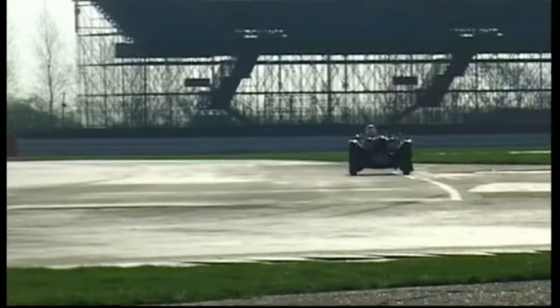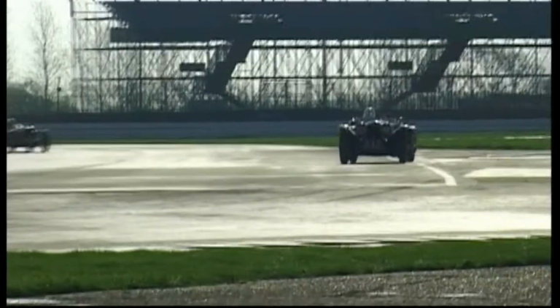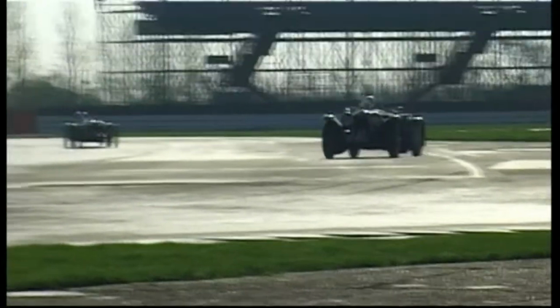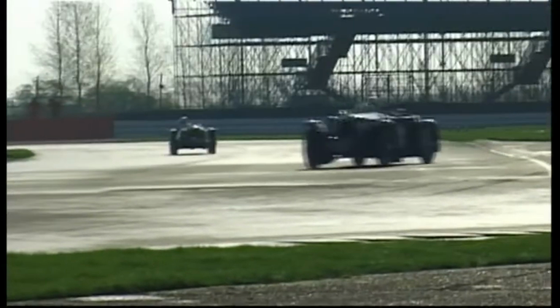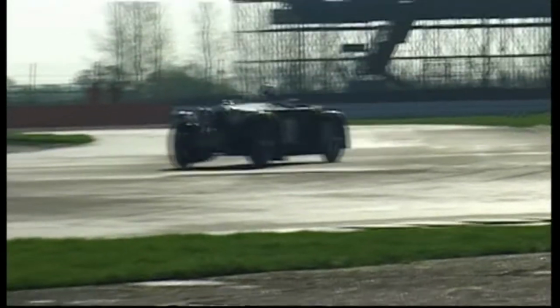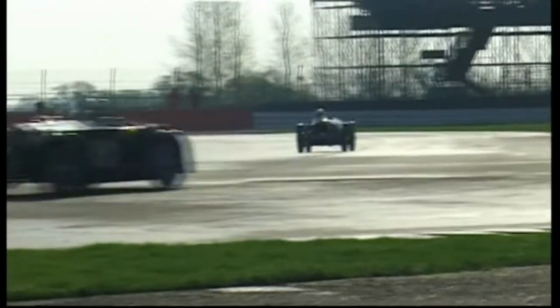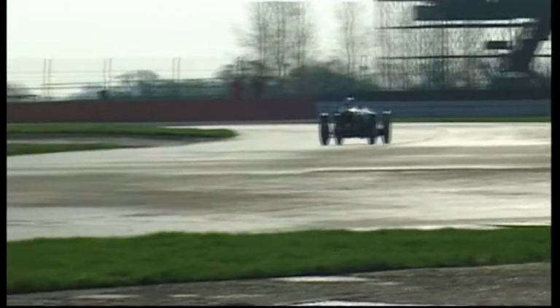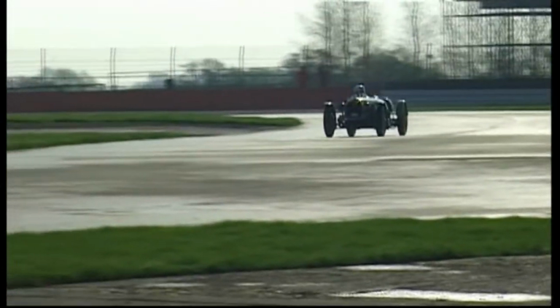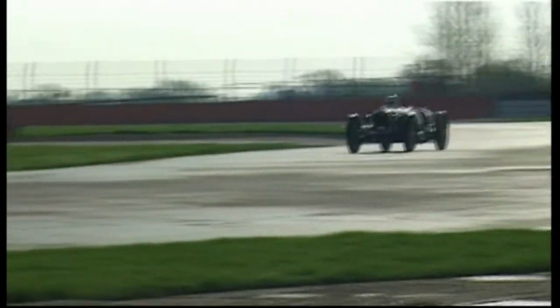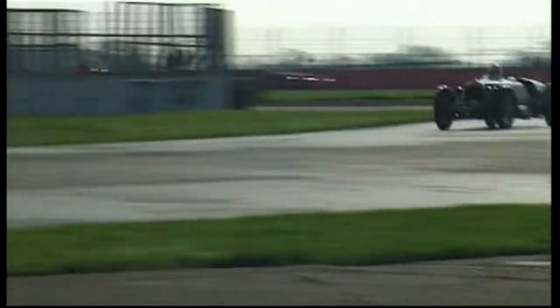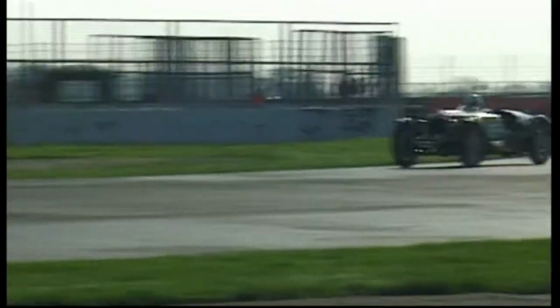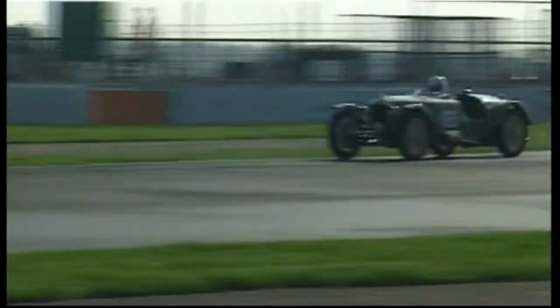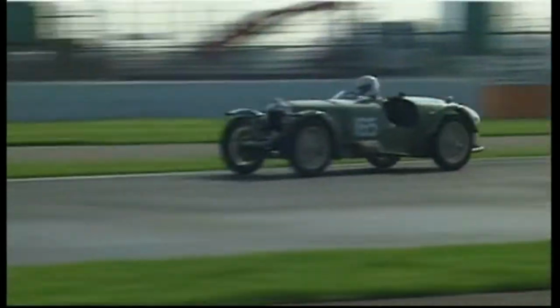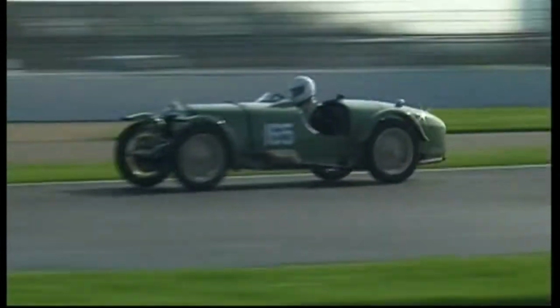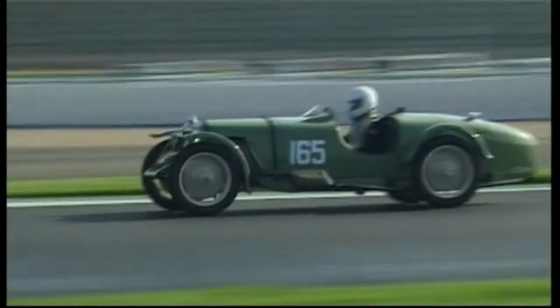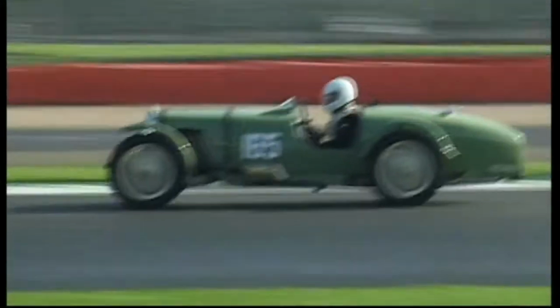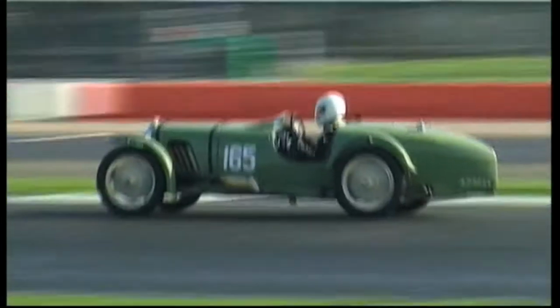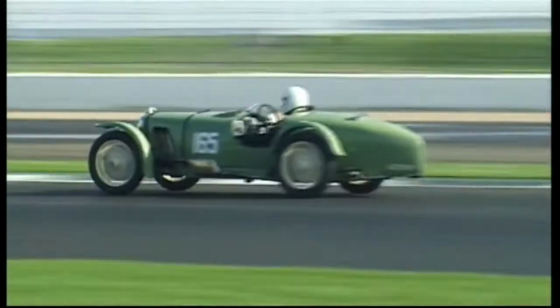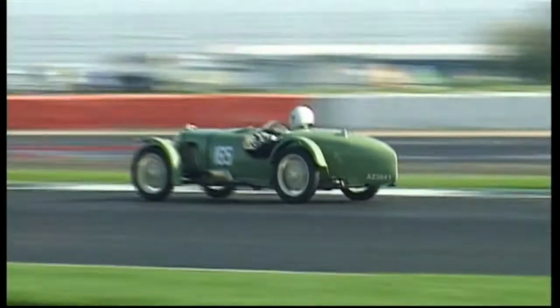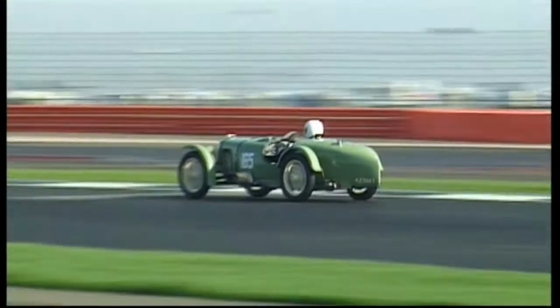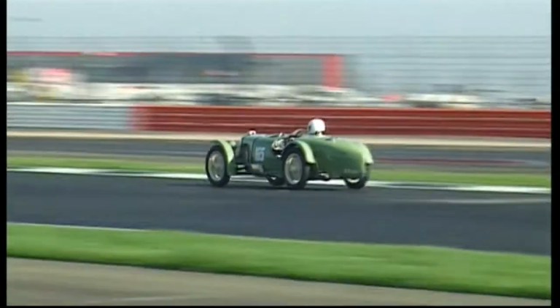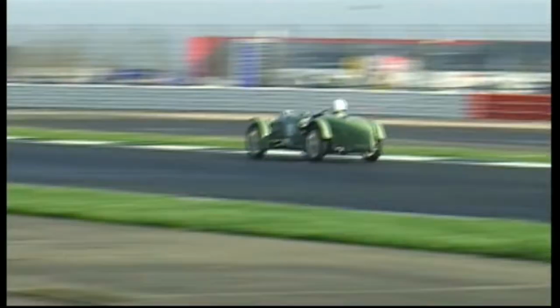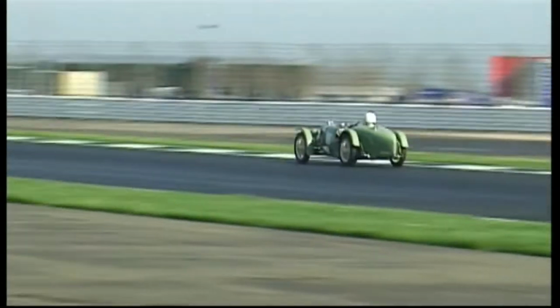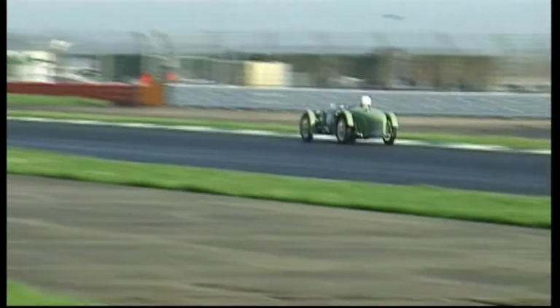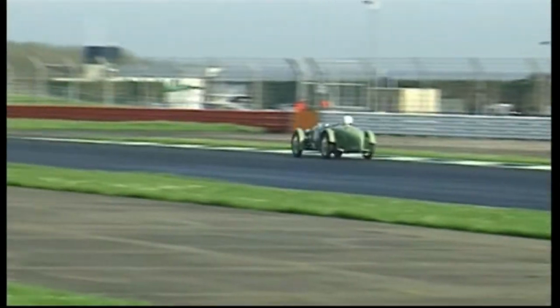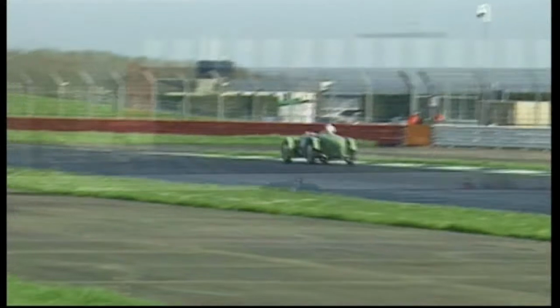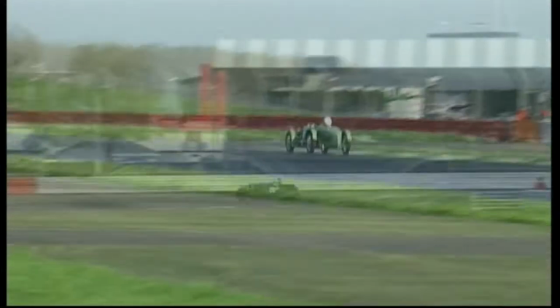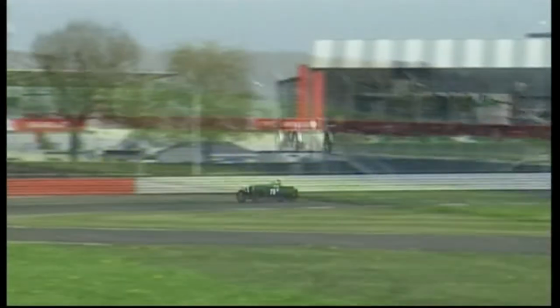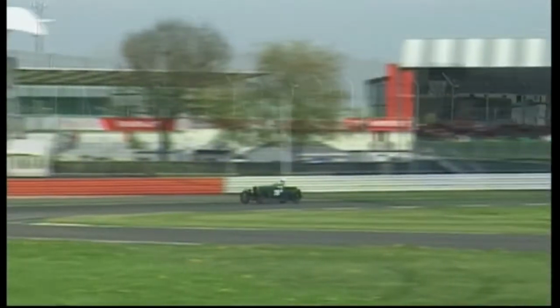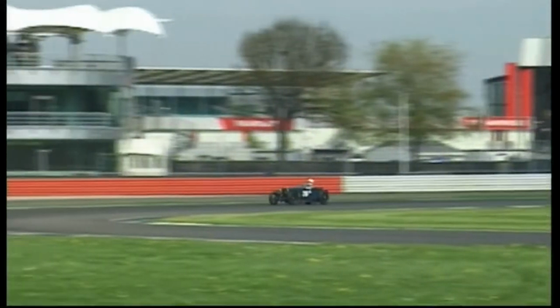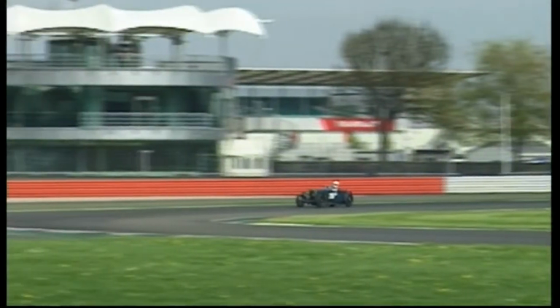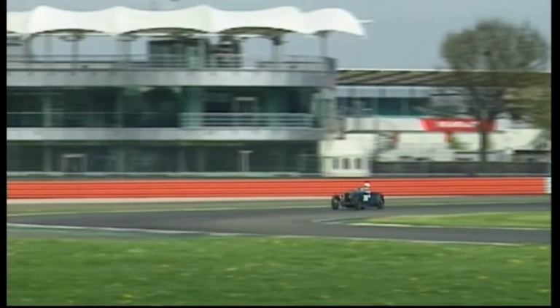165 is David Lamb in the Riley Brooklands. Competitors coming out now for race 11, a 15 minute scratch race for standard and modified pre-war sports cars.